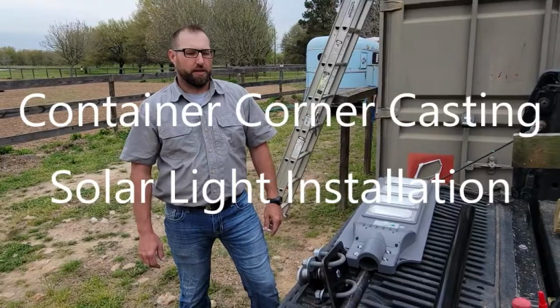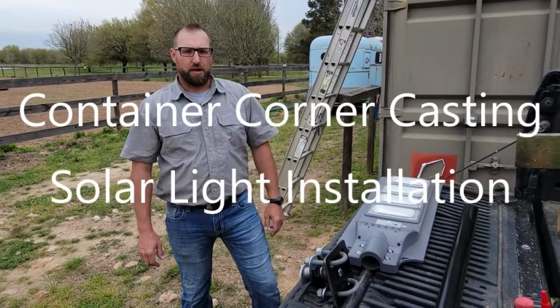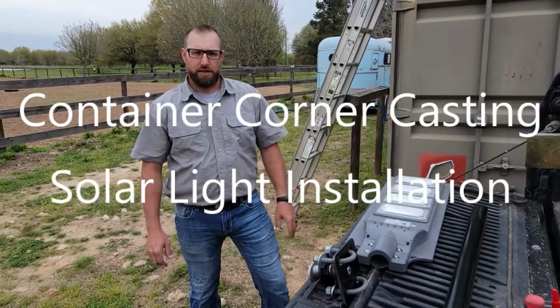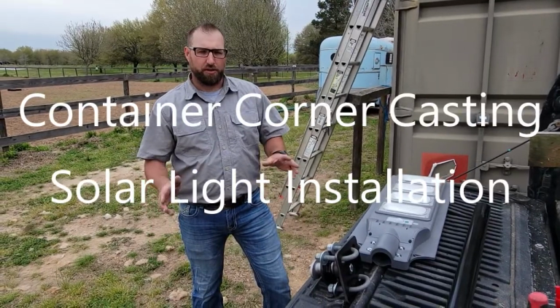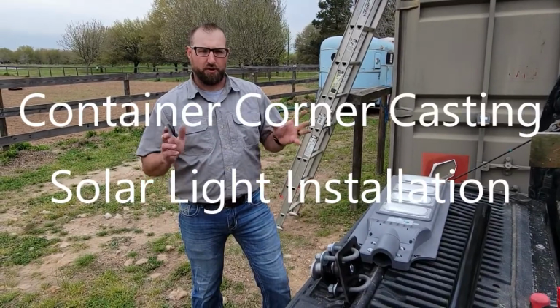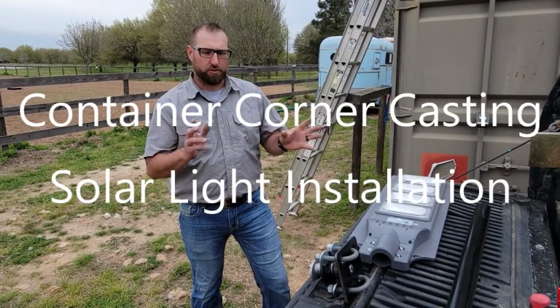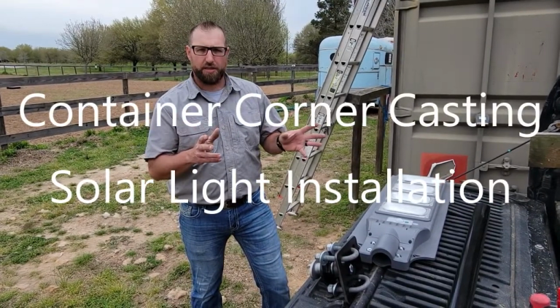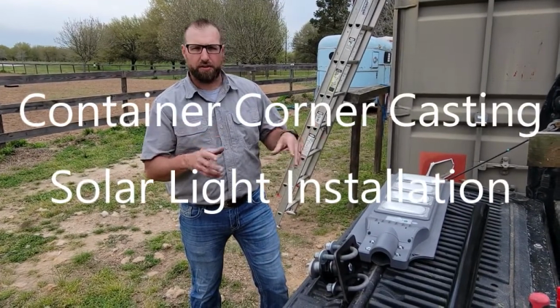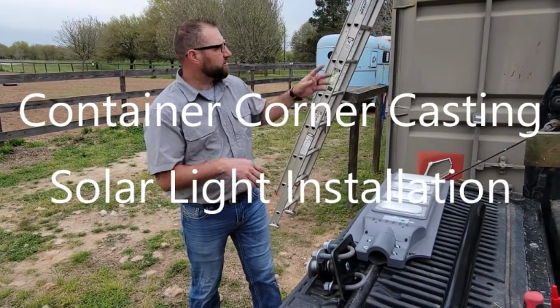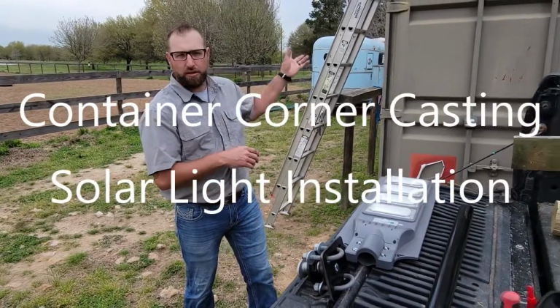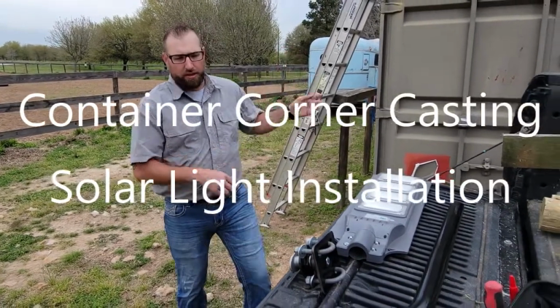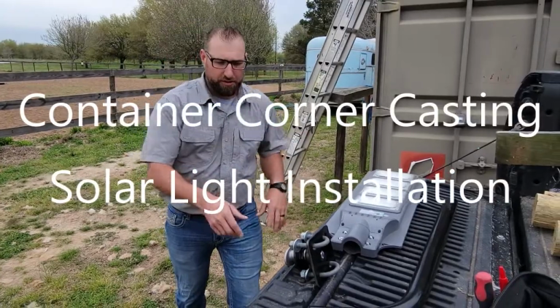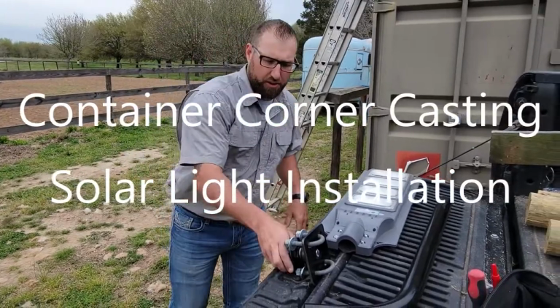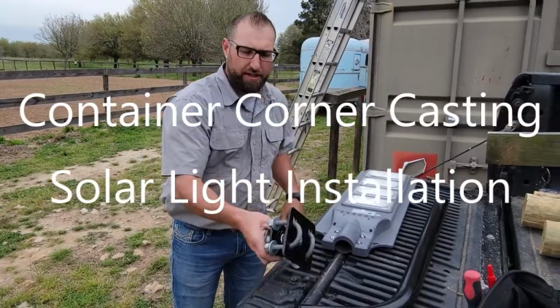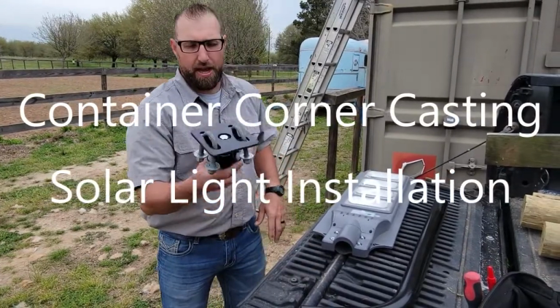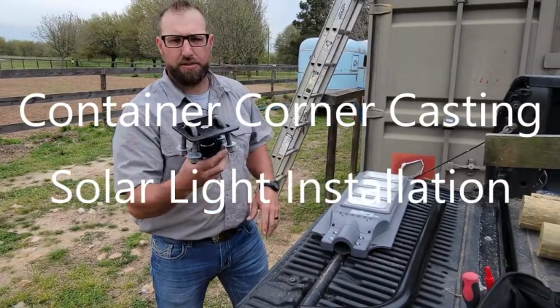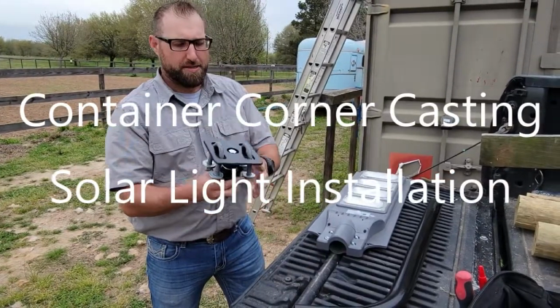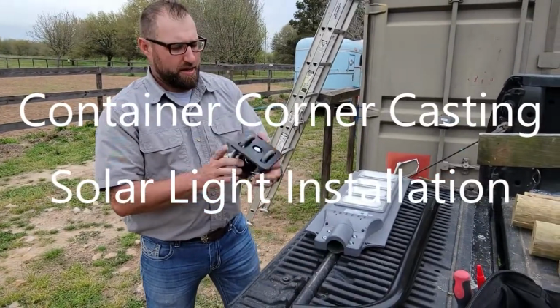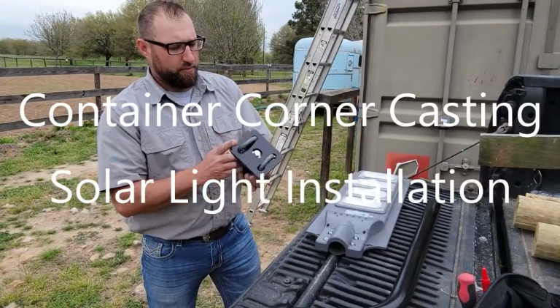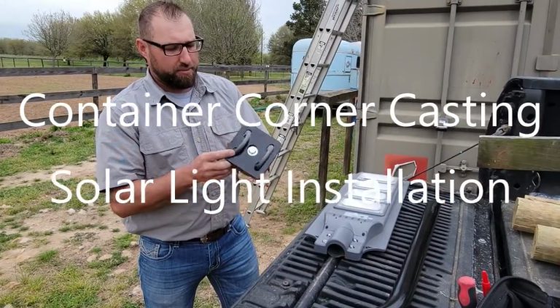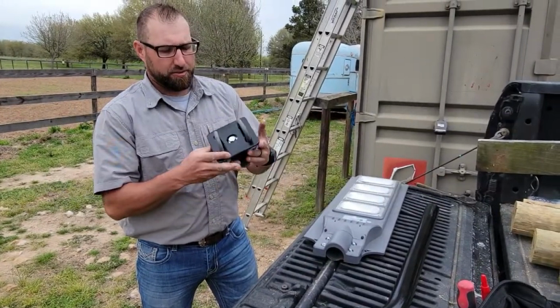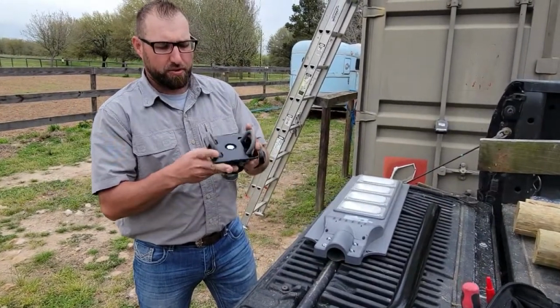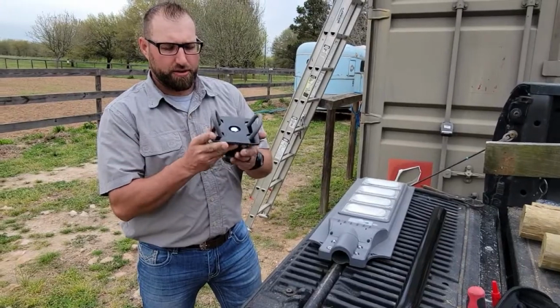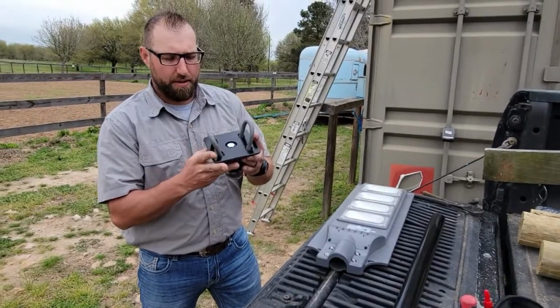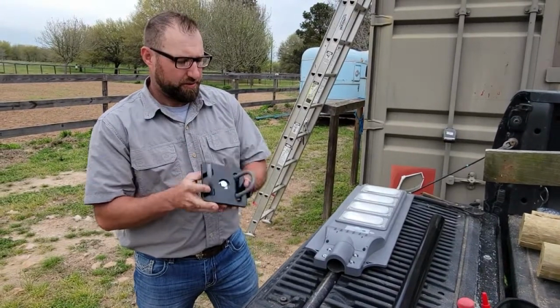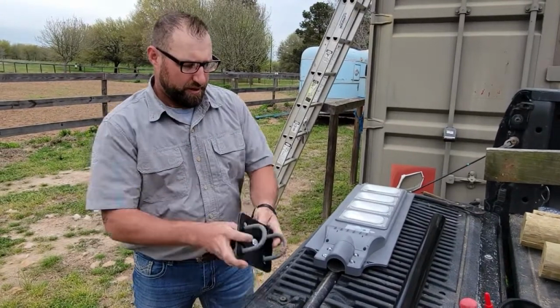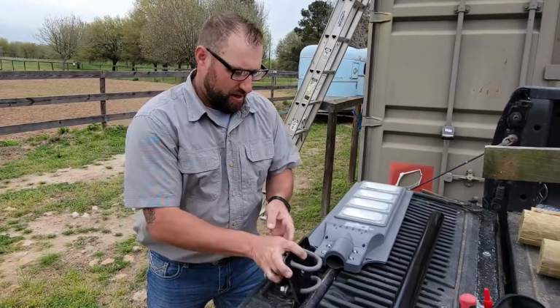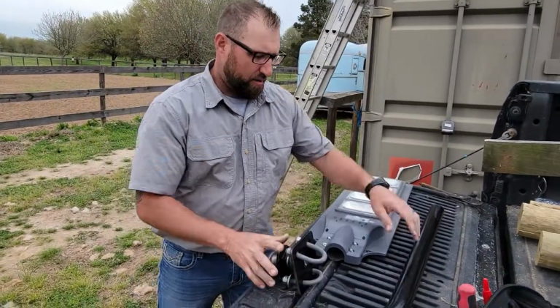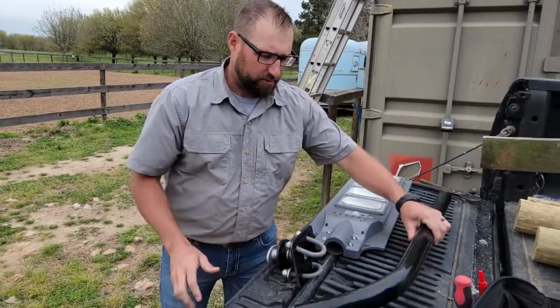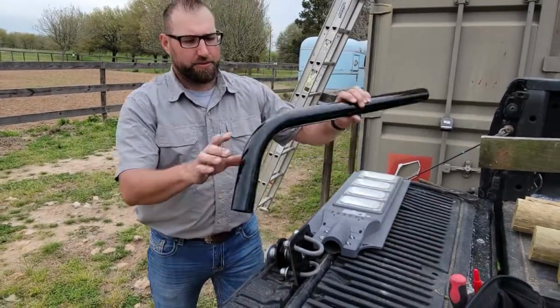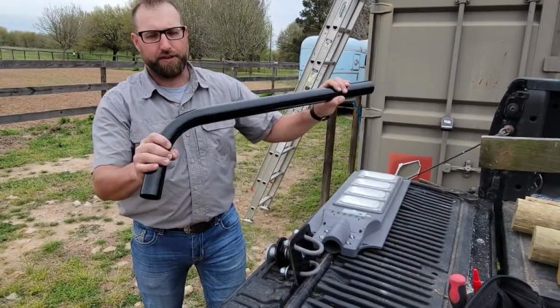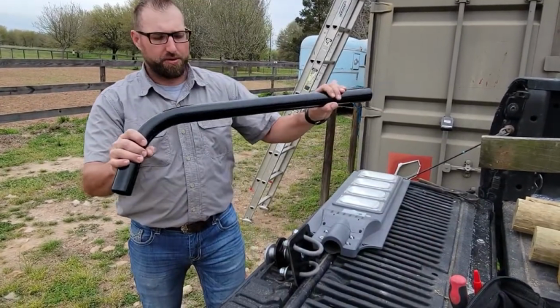Hey y'all. Today we're going to install this solar light kit onto this container using the corner casting adapter. We went ahead and pre-assembled the U-bolts onto the adapter and we're going to attach the fixture onto it.